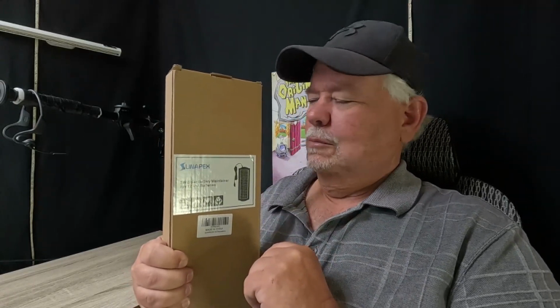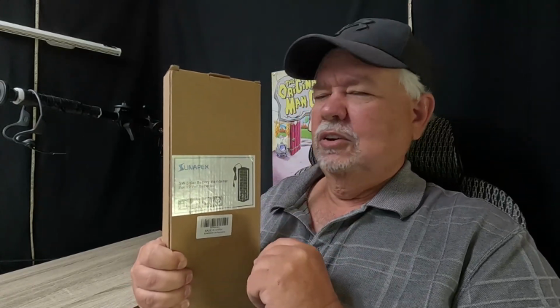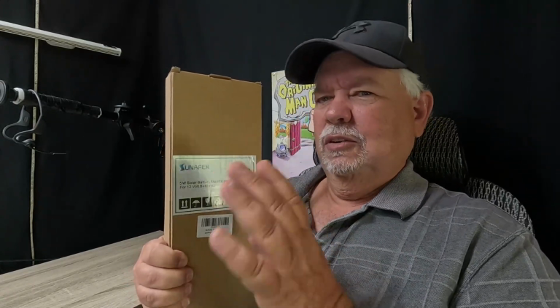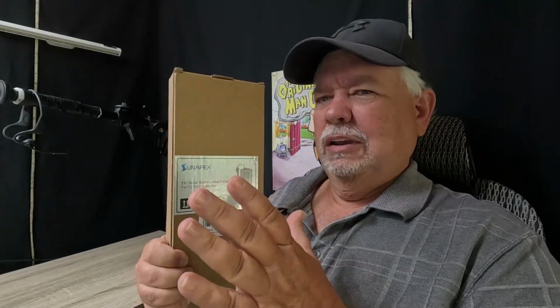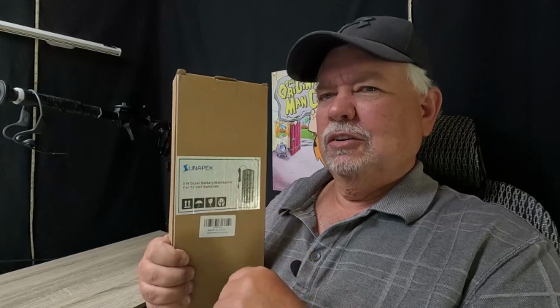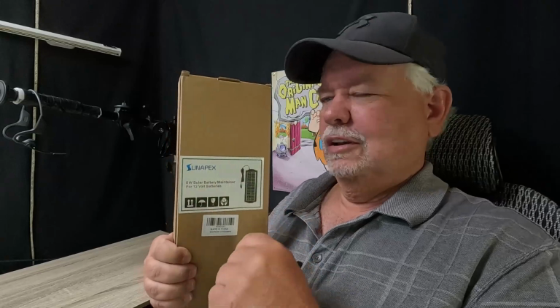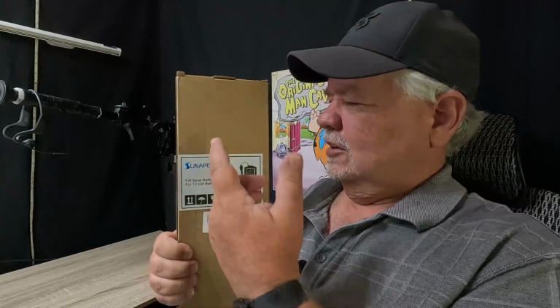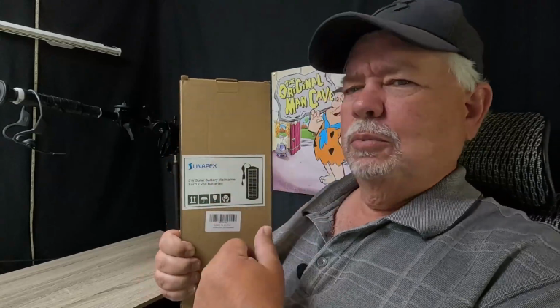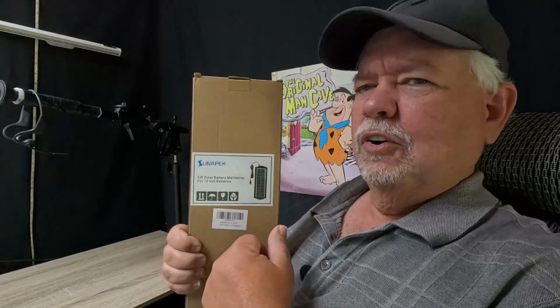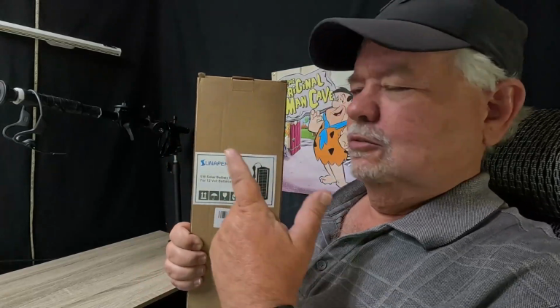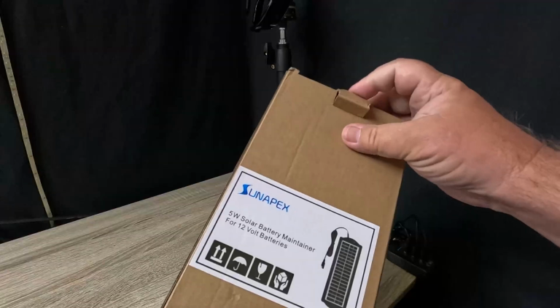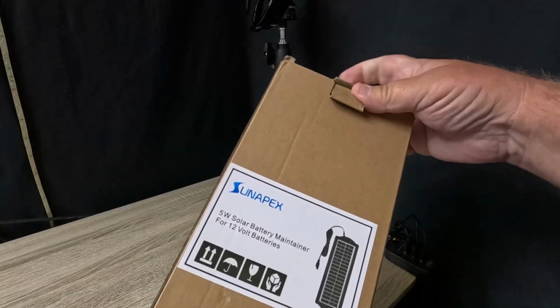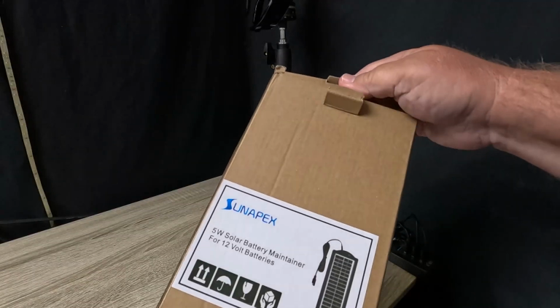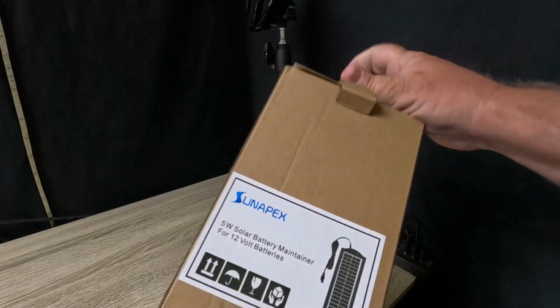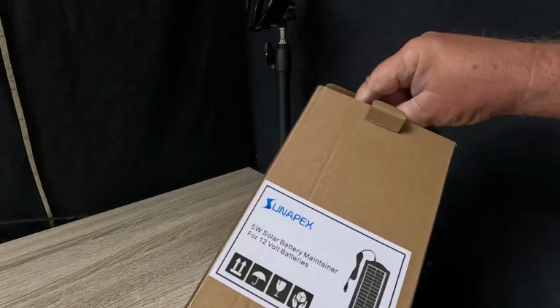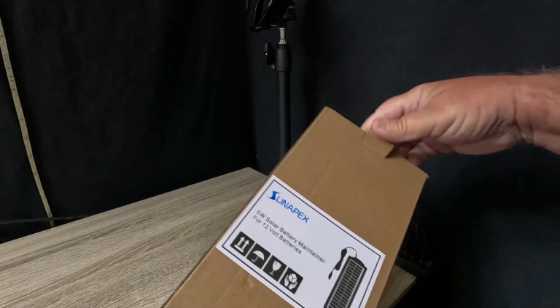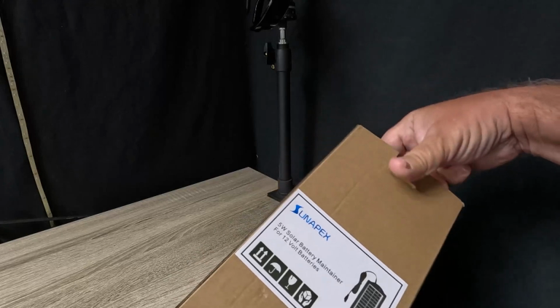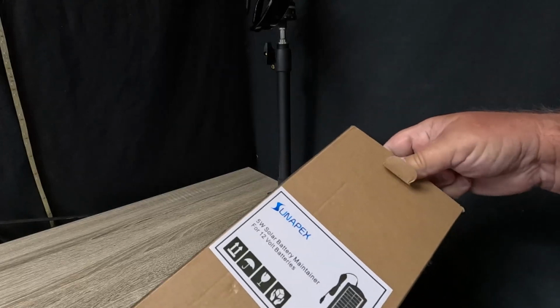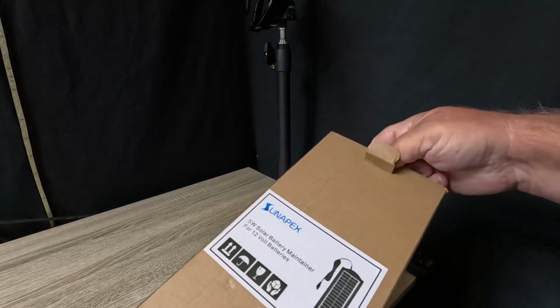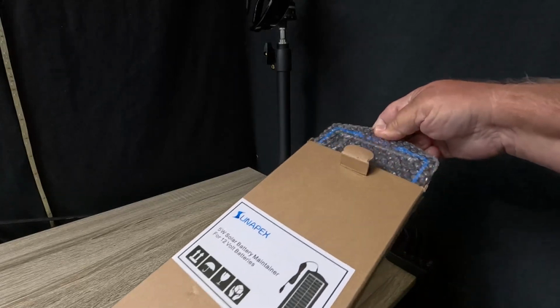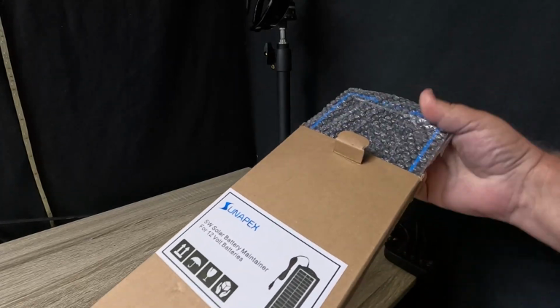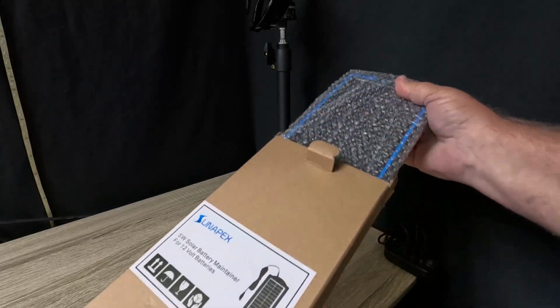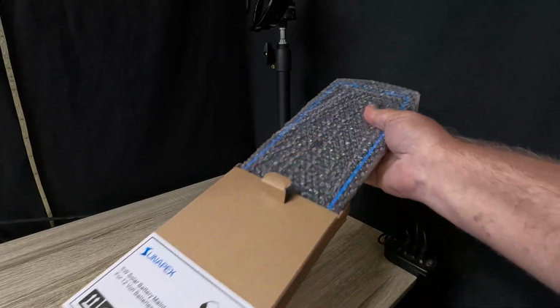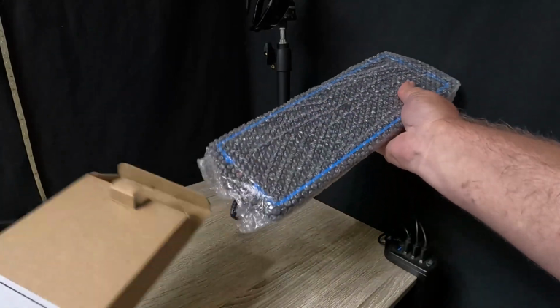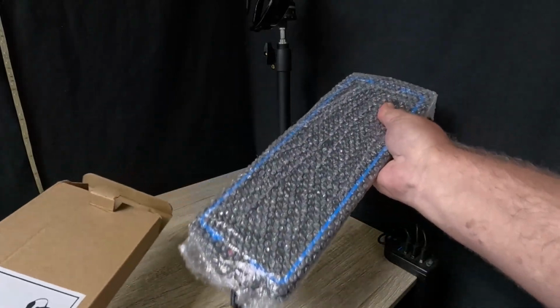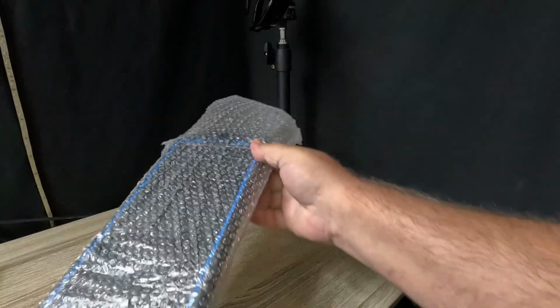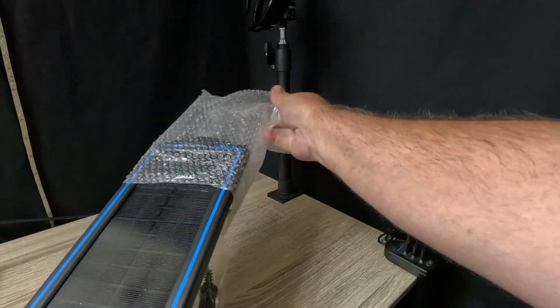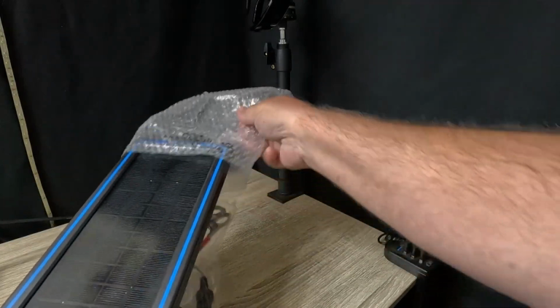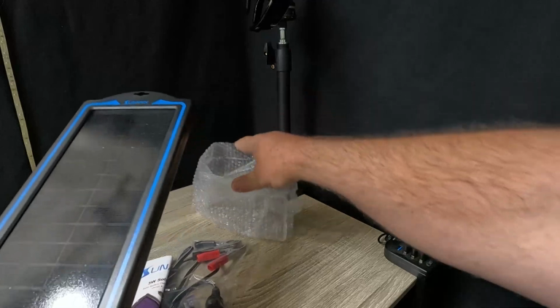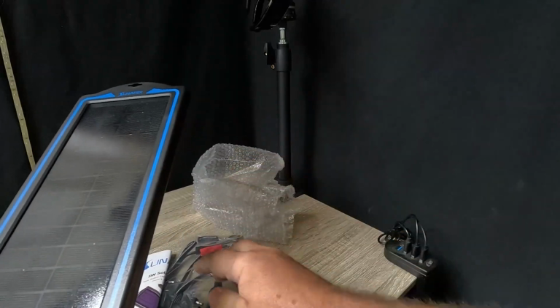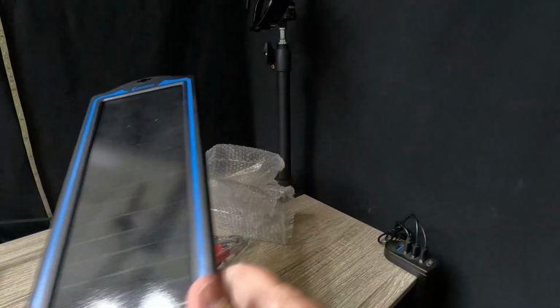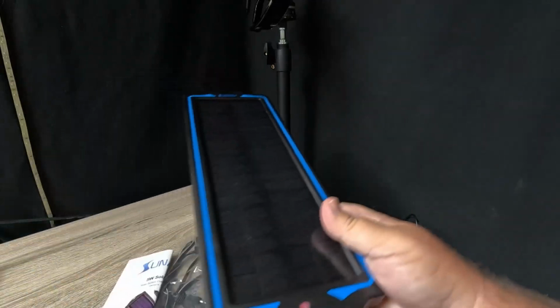Let me show you different ways to hook this thing up. Let's get it opened up first. Look at that nice panel.